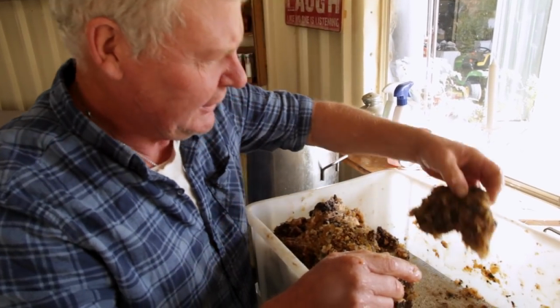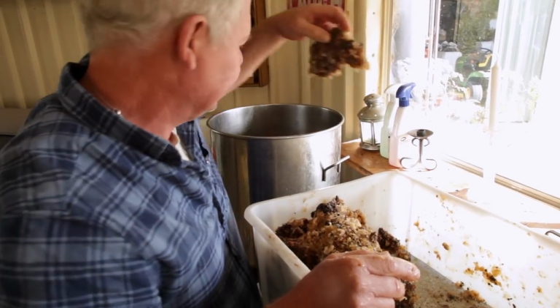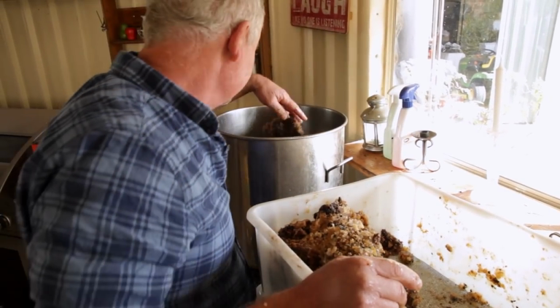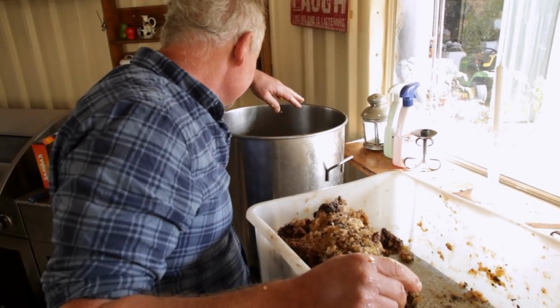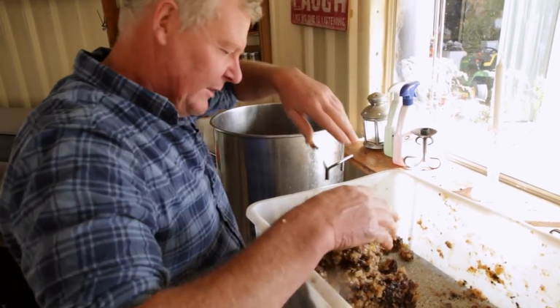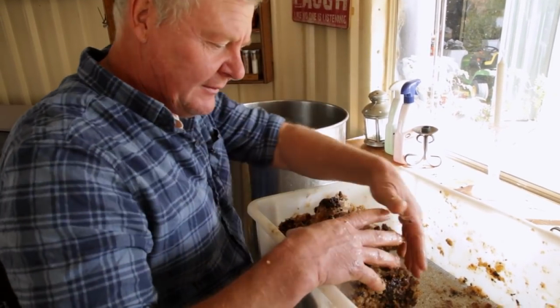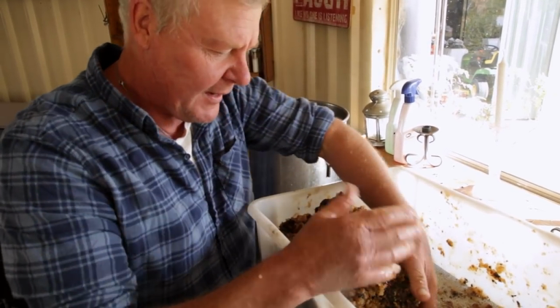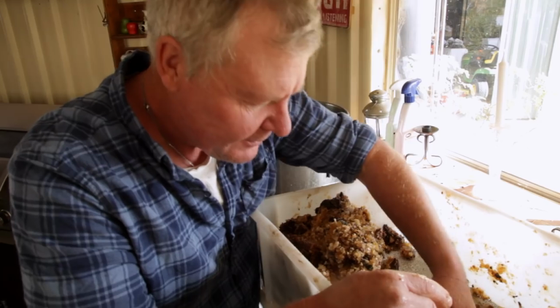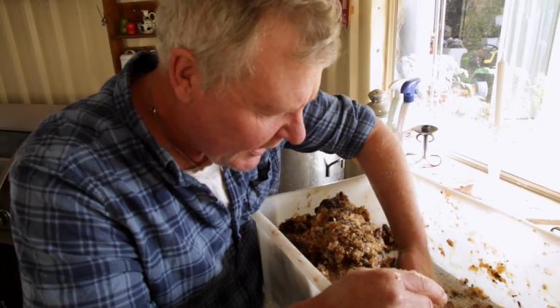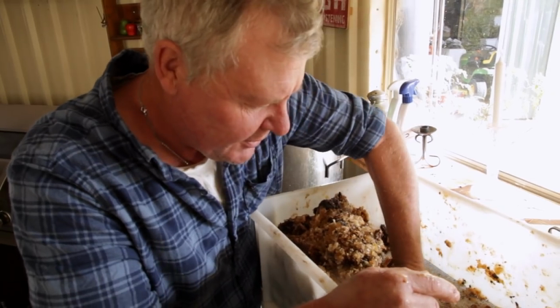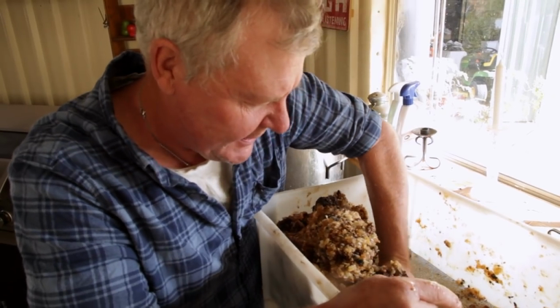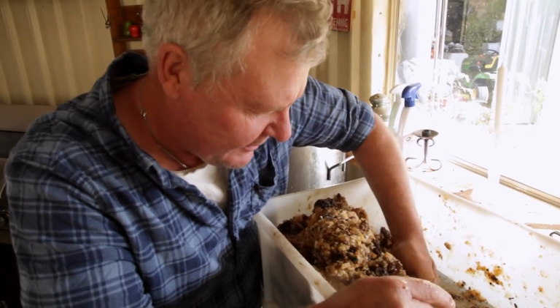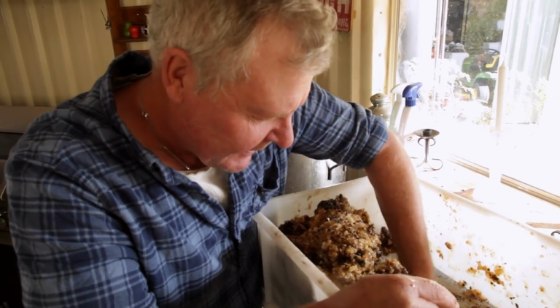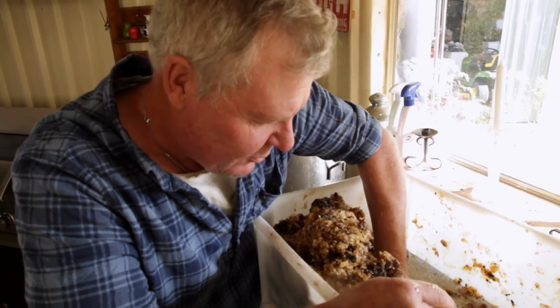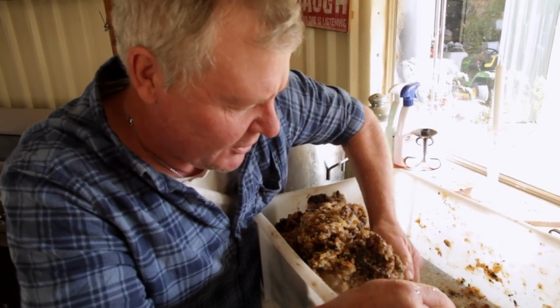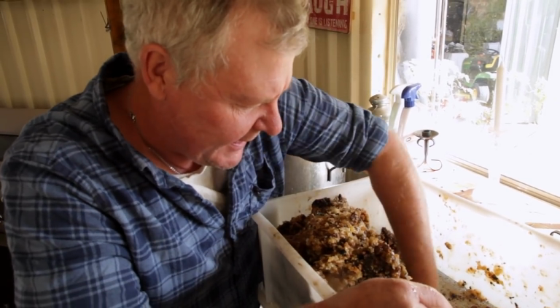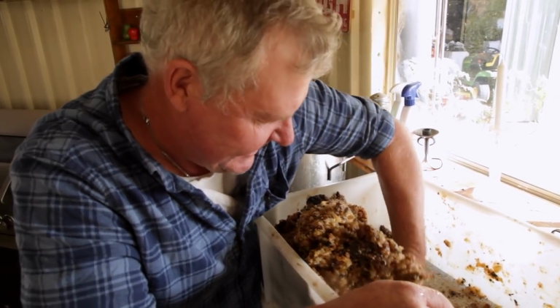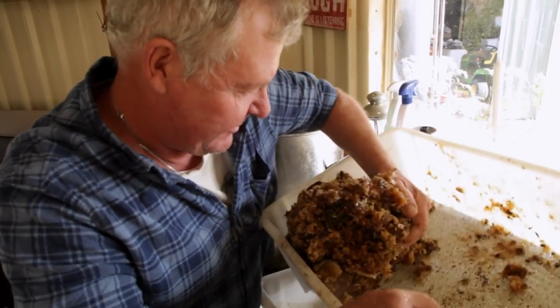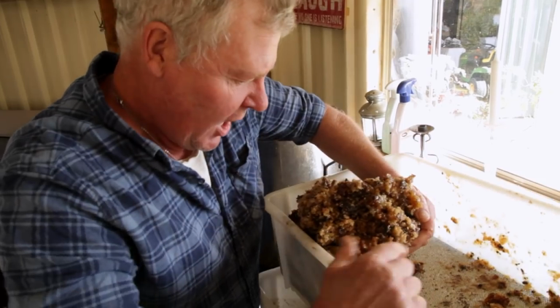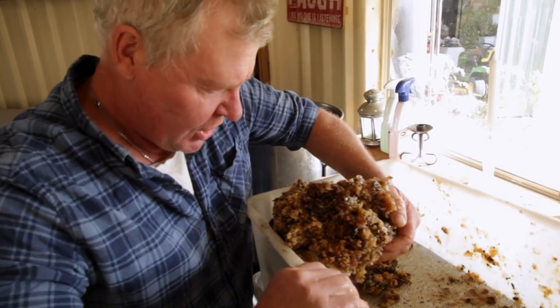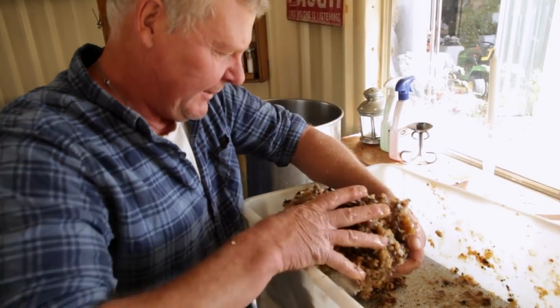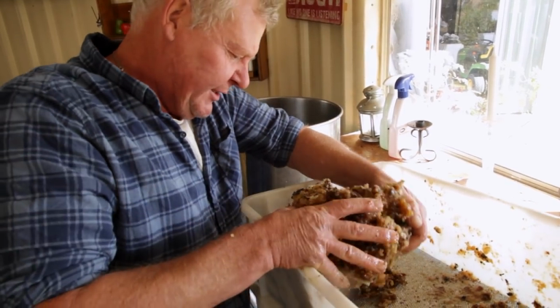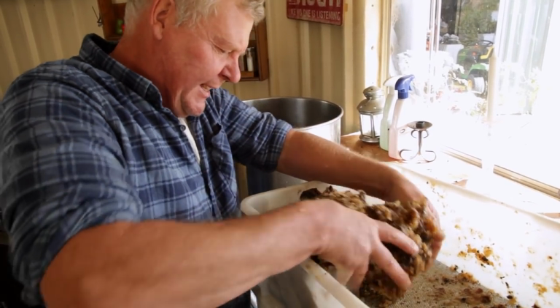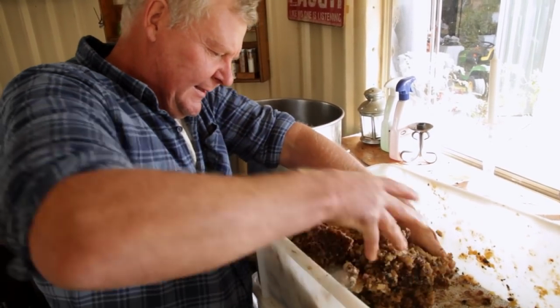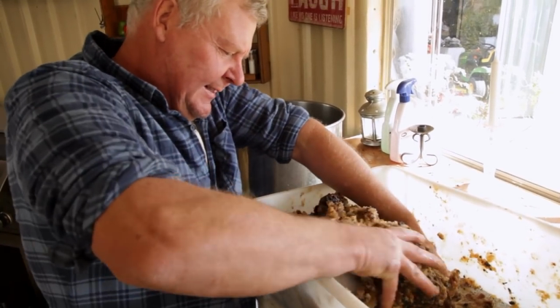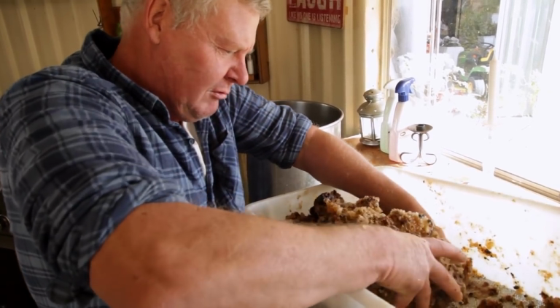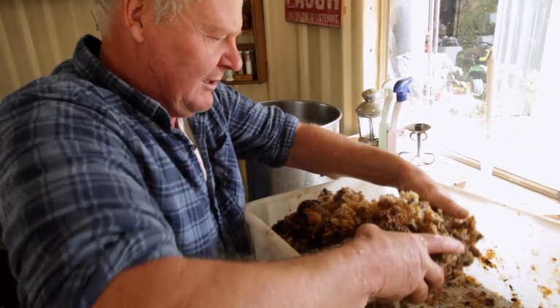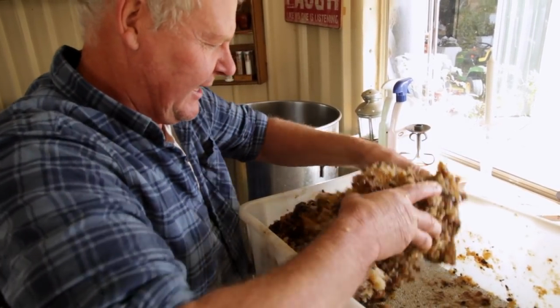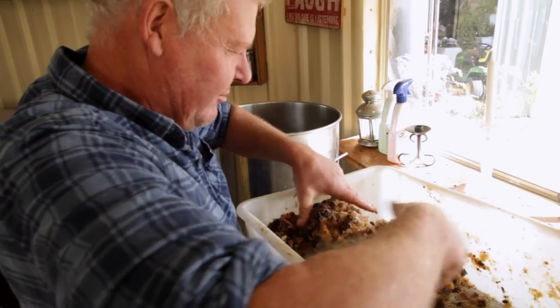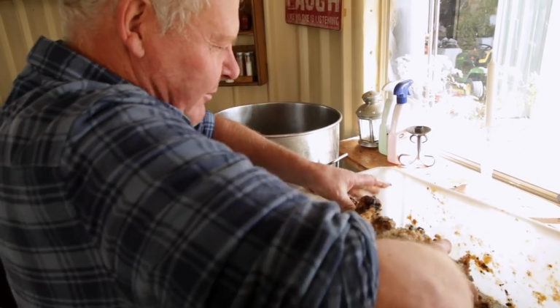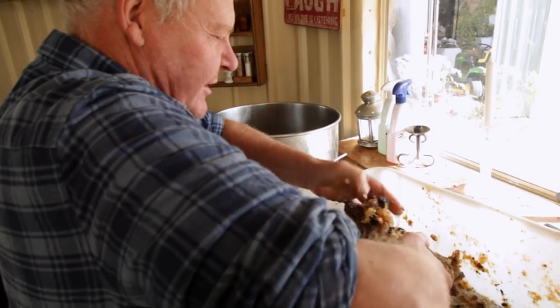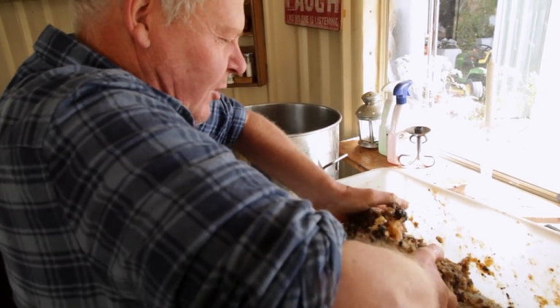Look at this, yuck. I reckon we're gonna make some mead. We're gonna use the base of this, when it's warm, to dissolve that honey, and then make that into some mead. Then we might even just have some wine.